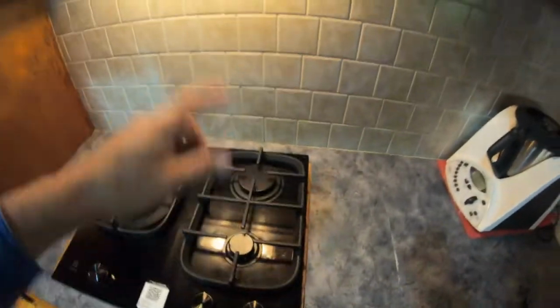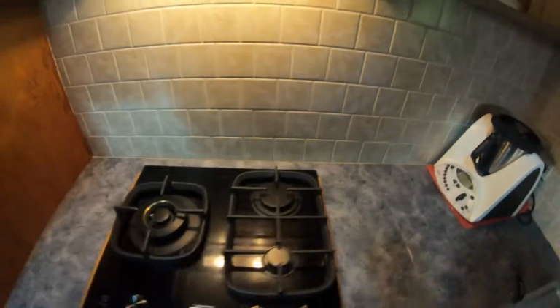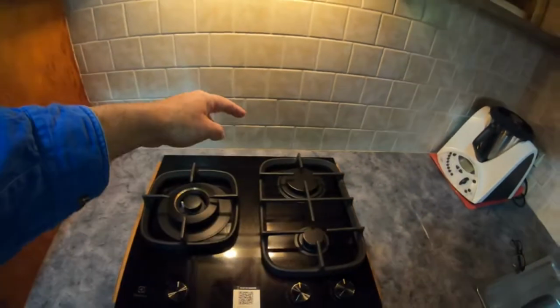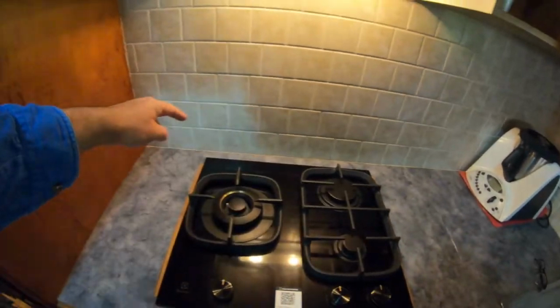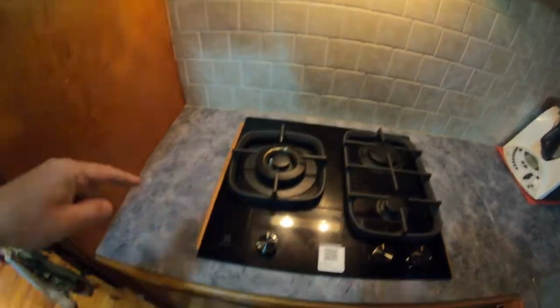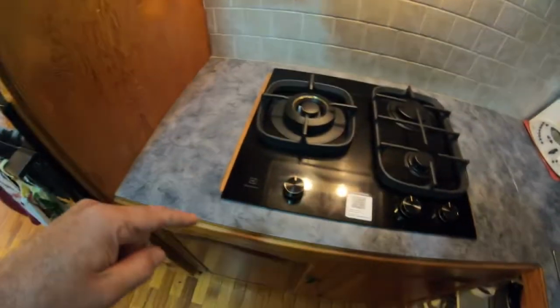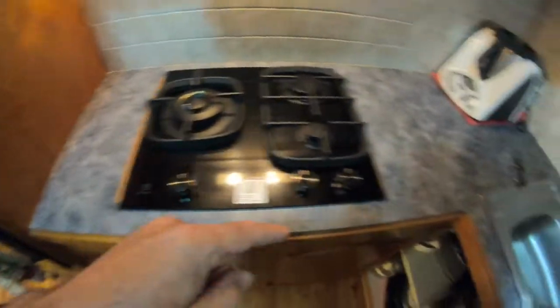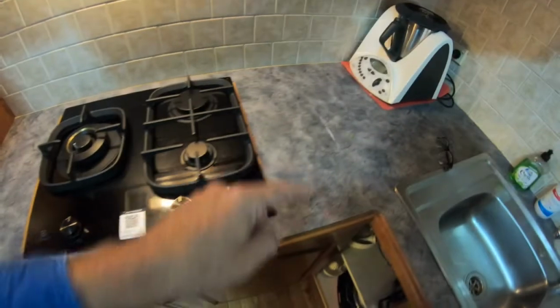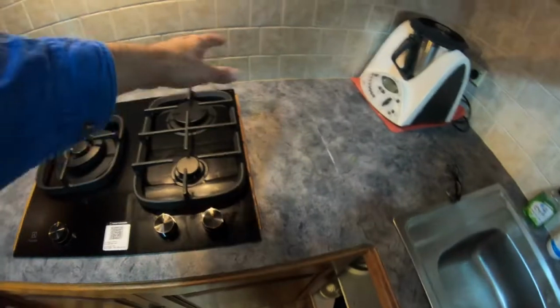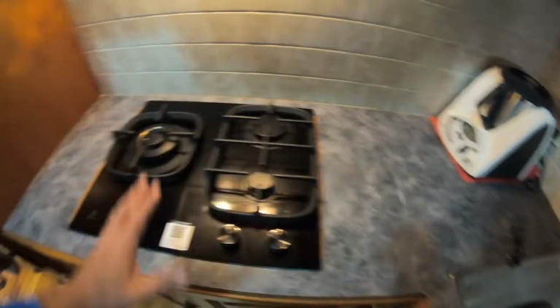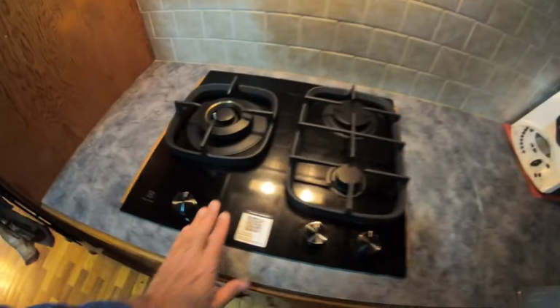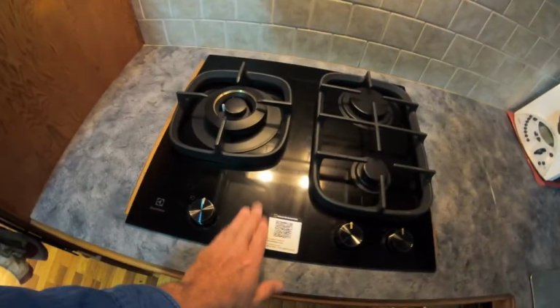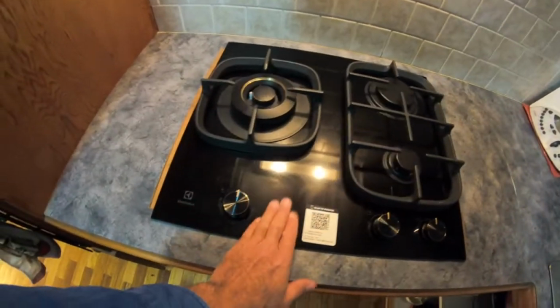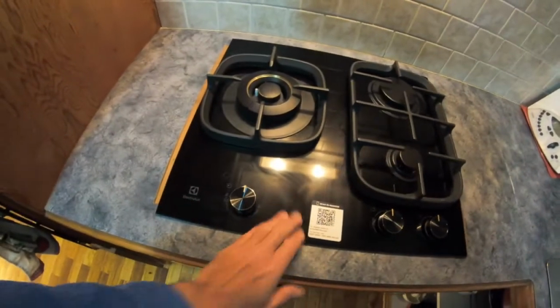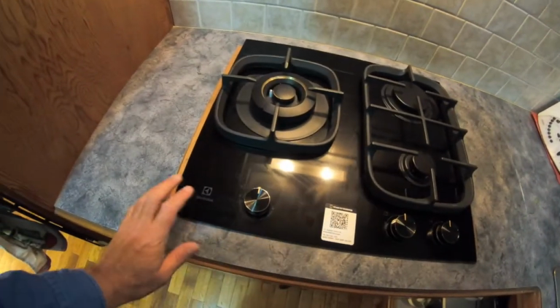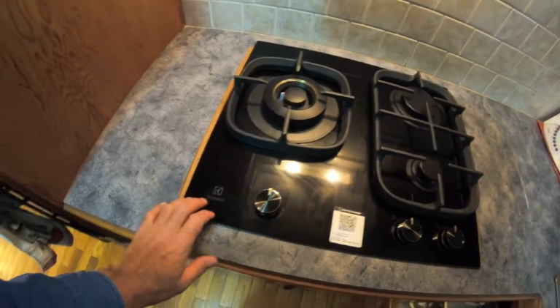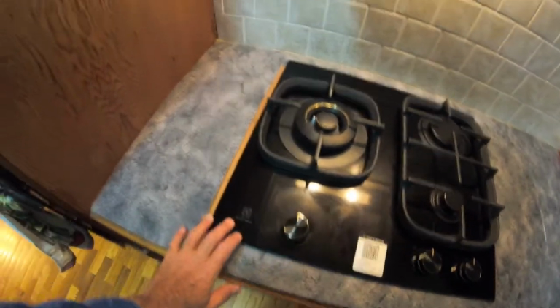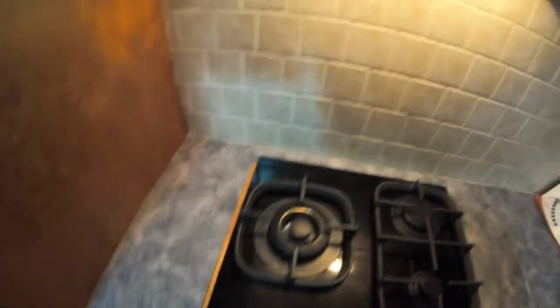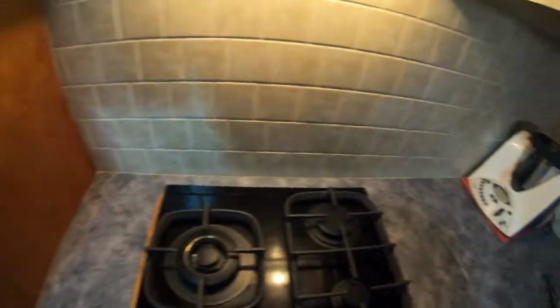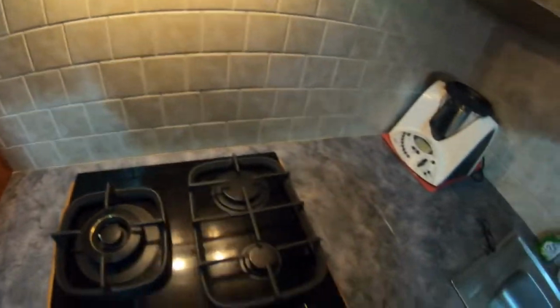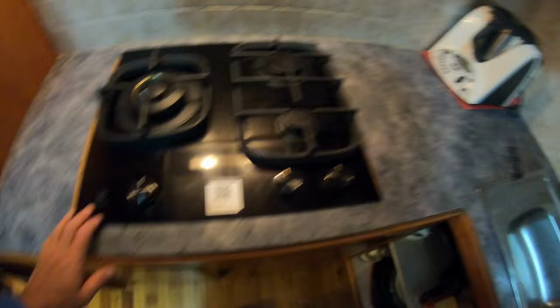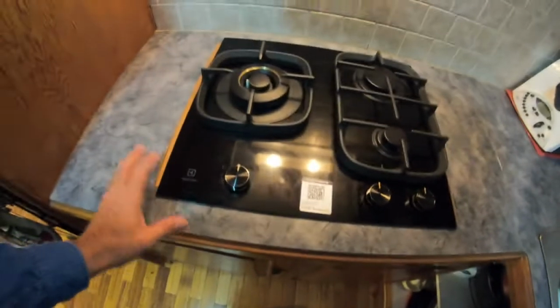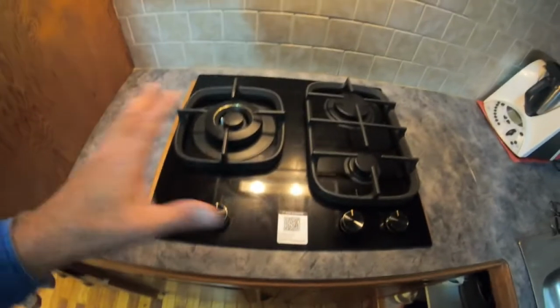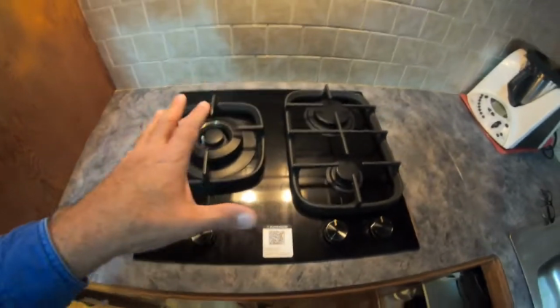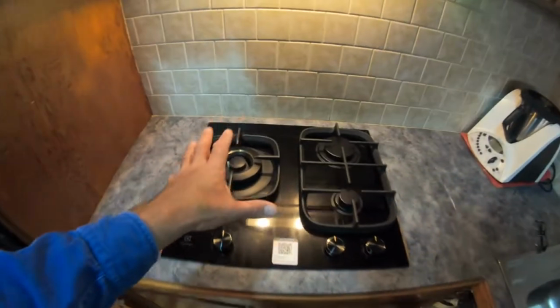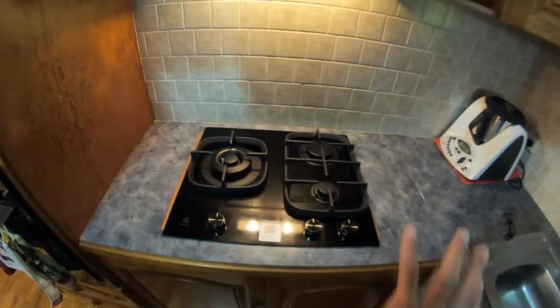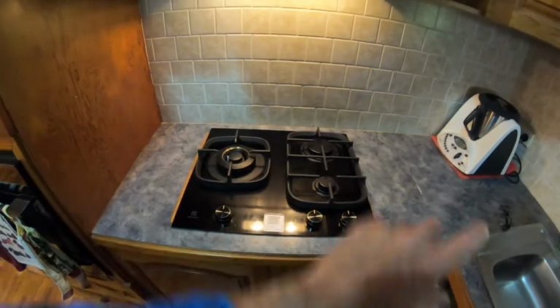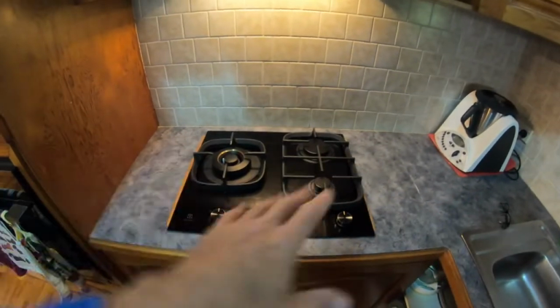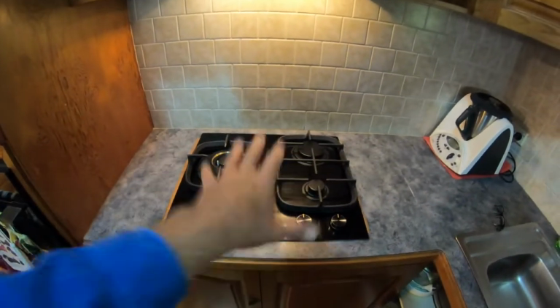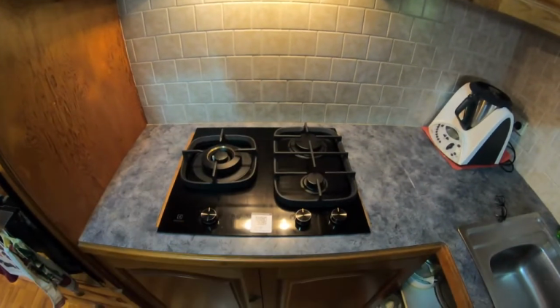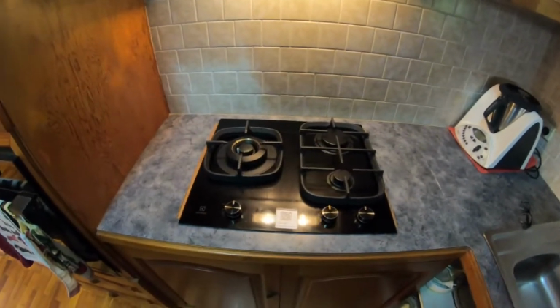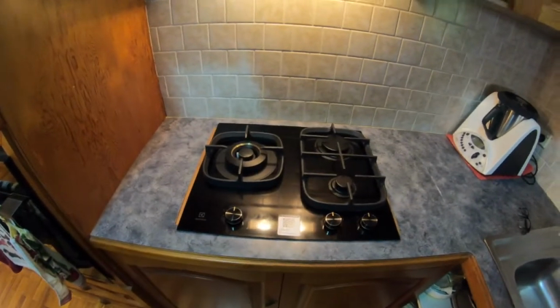I've had to take all these measurements to make up a surround to go around it, and it's hopefully going to match this black glass here. So I've got to just take the hot plate out now, put the surround in, and then screw it all back down again.